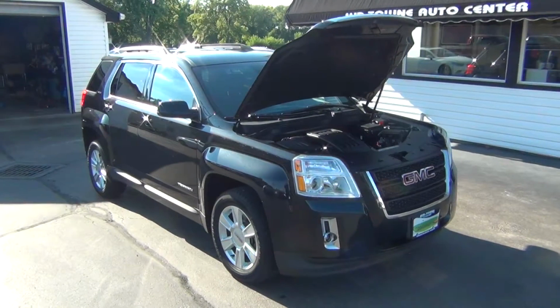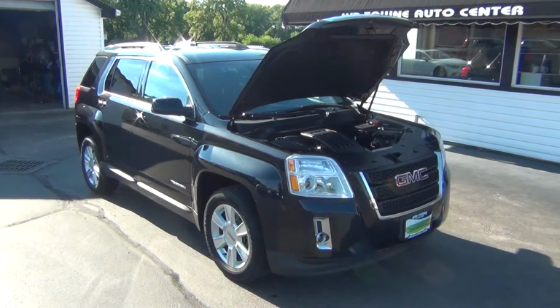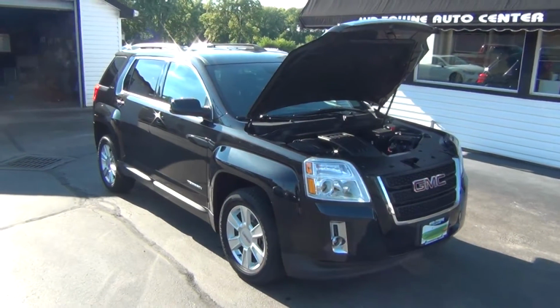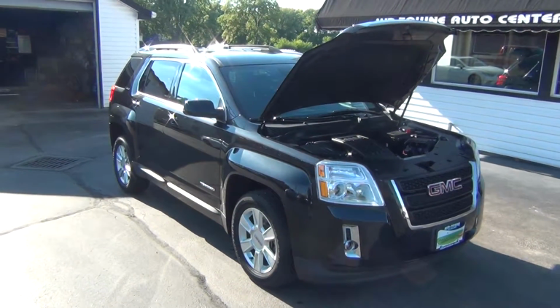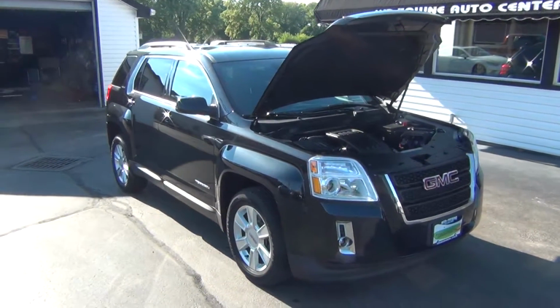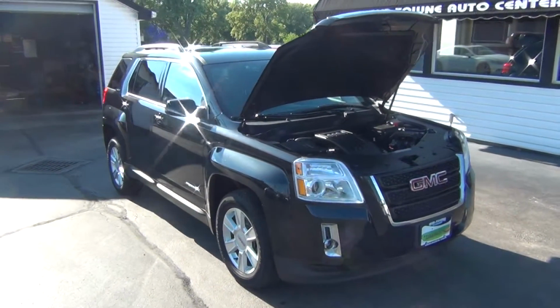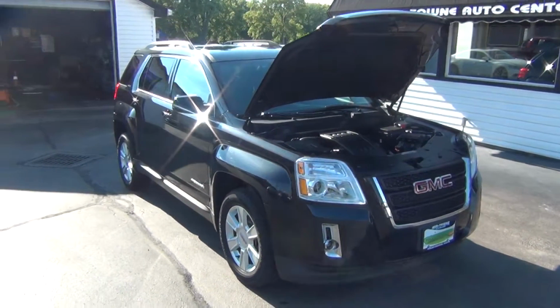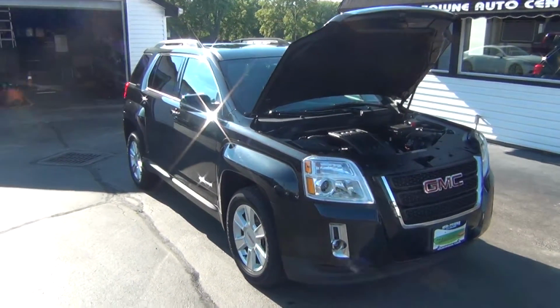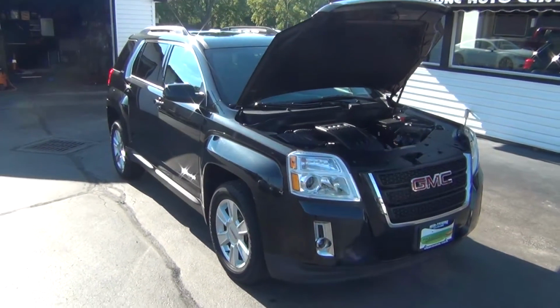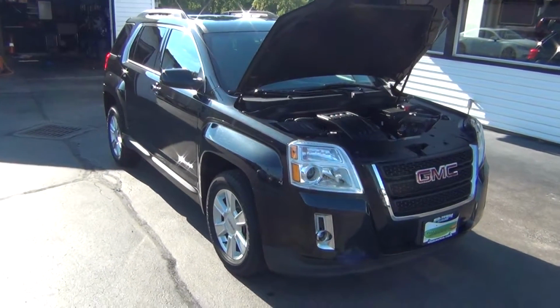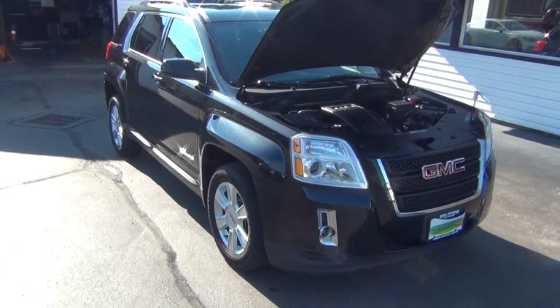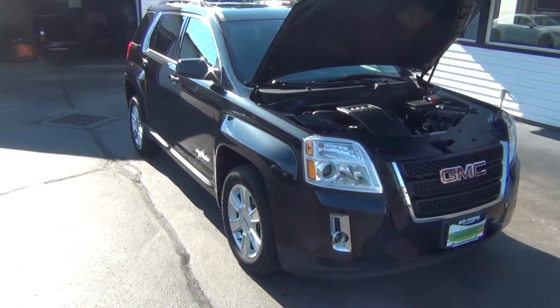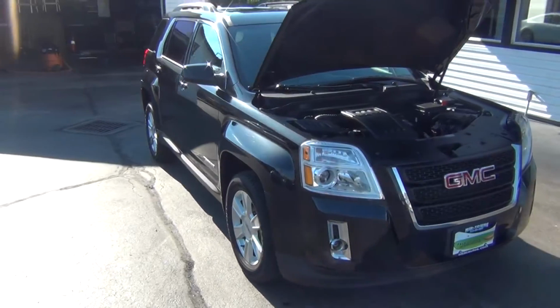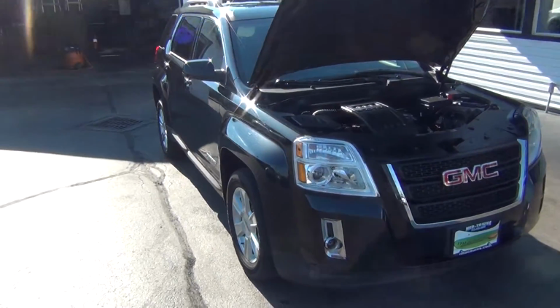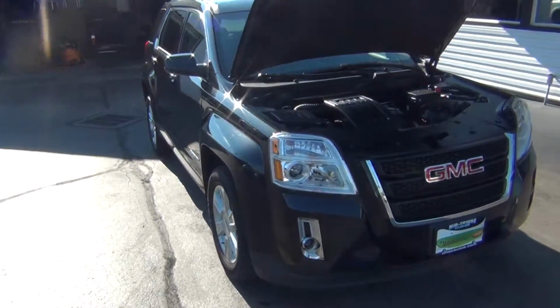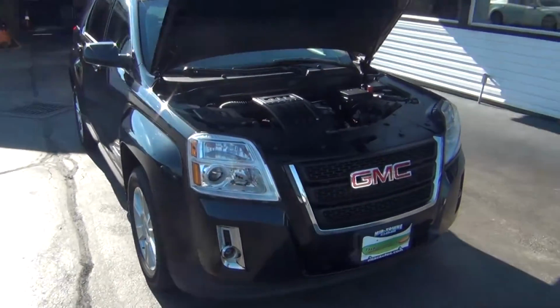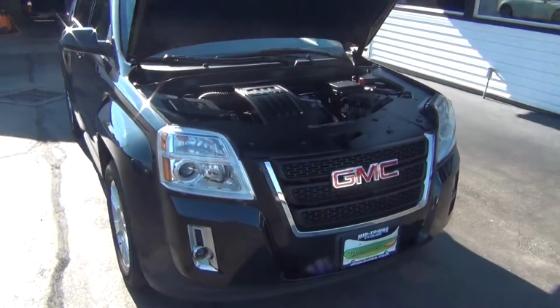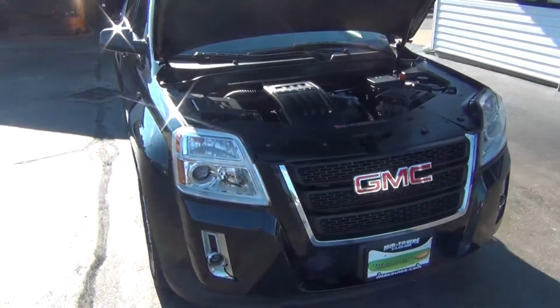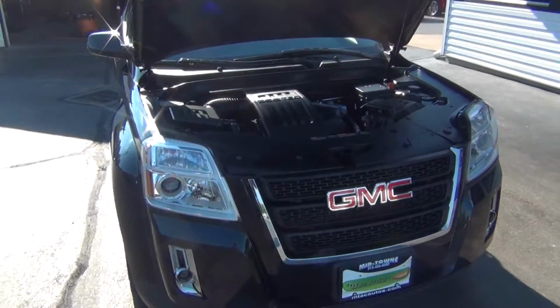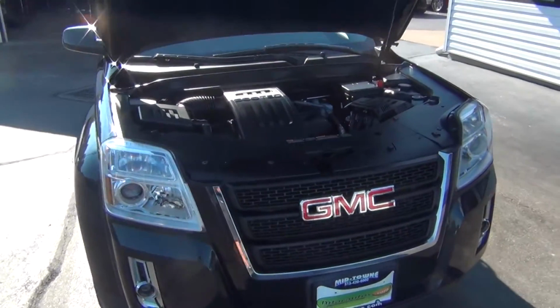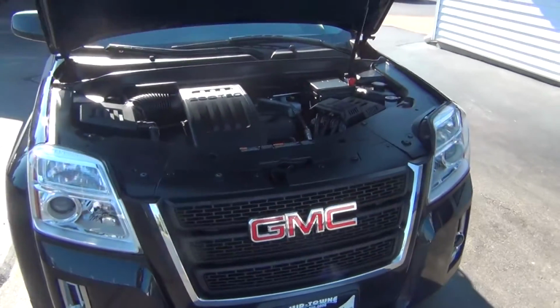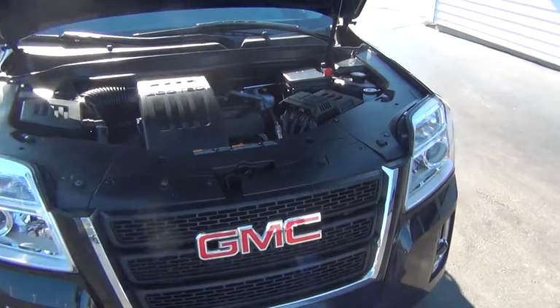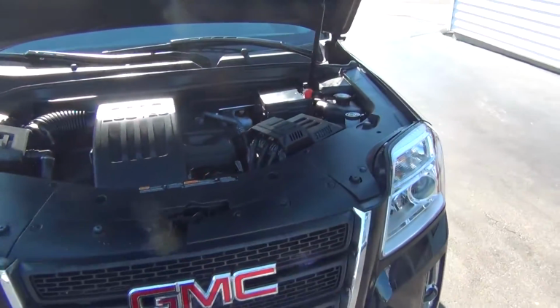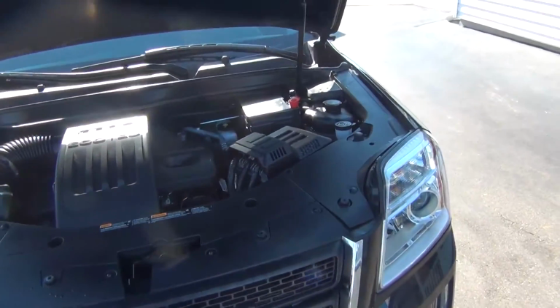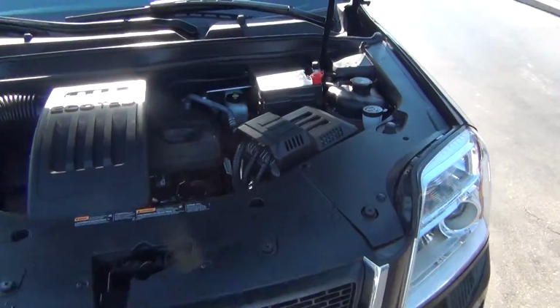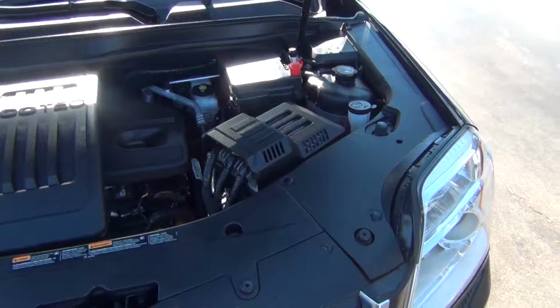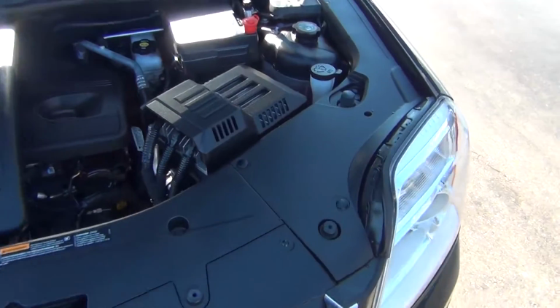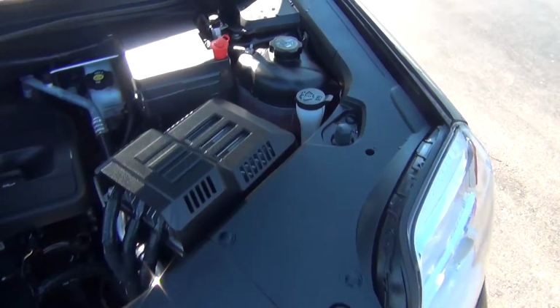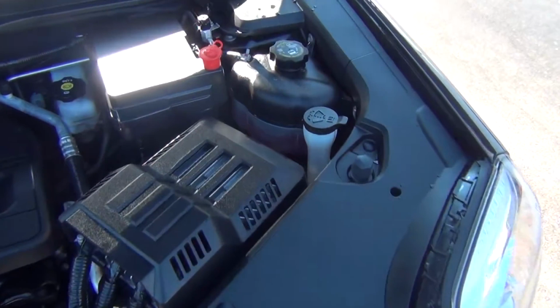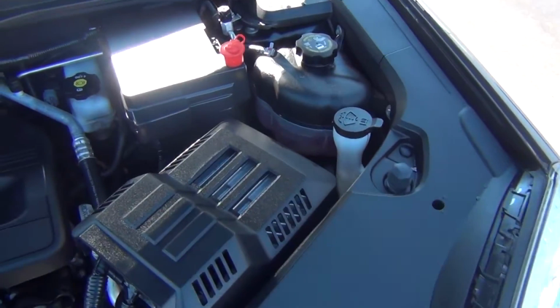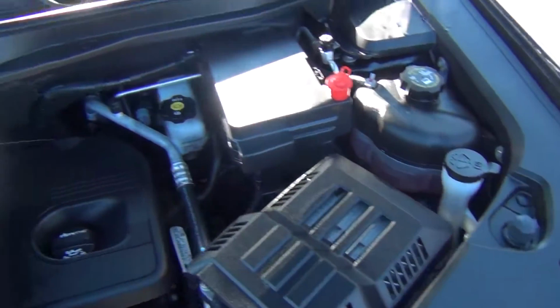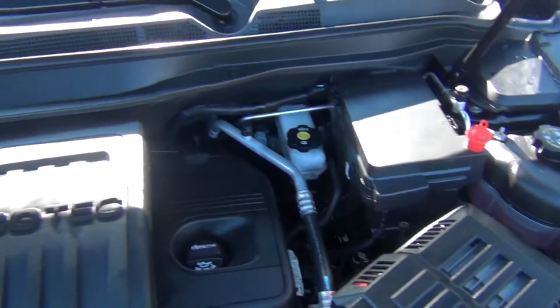Hello and welcome to Midtown Auto Center. My name is Paul and today I'd like to thank you for taking a look at our 2014 GMC Terrain SLE with all-wheel drive and only 27,000 original miles.